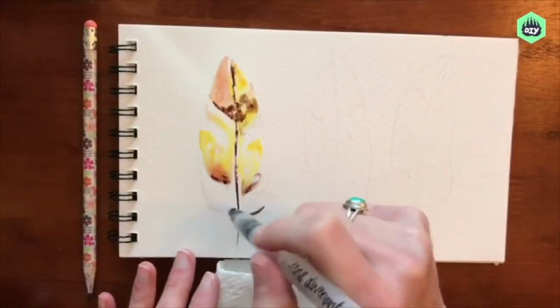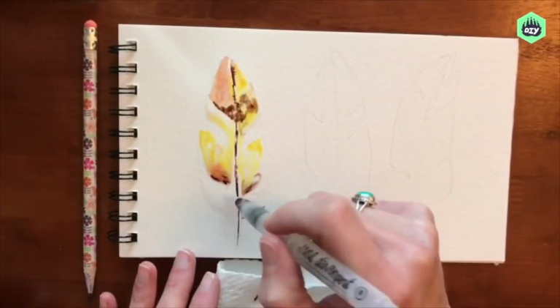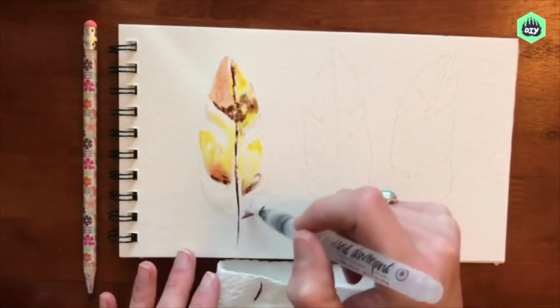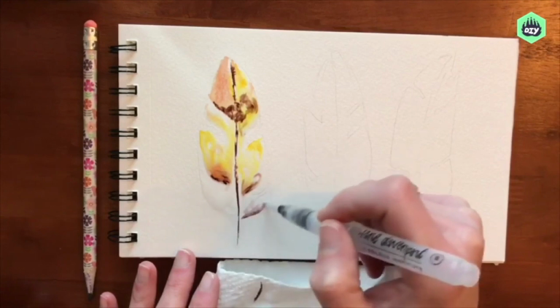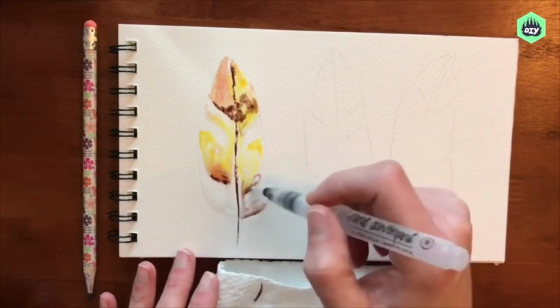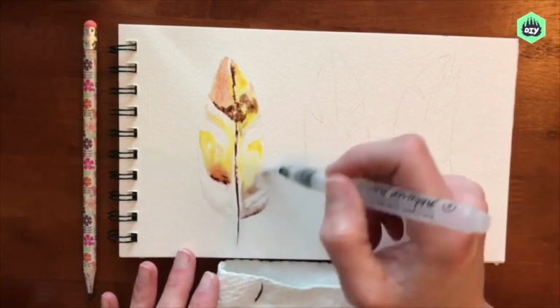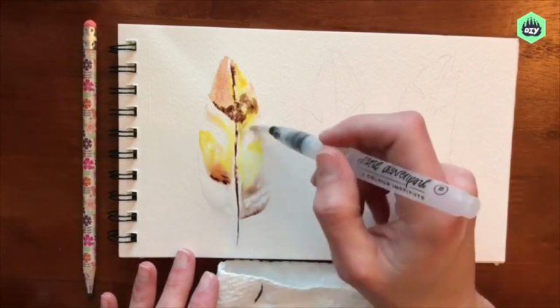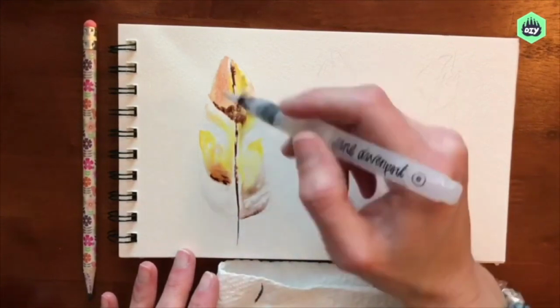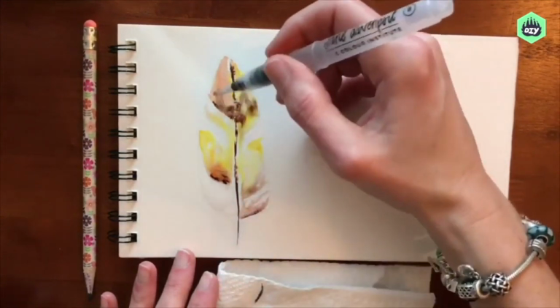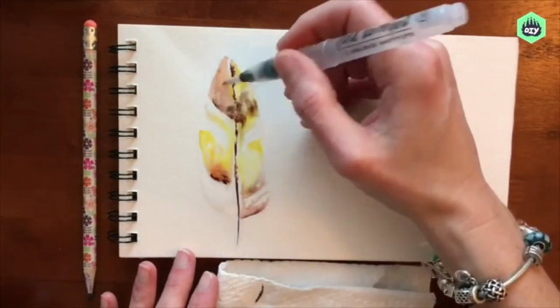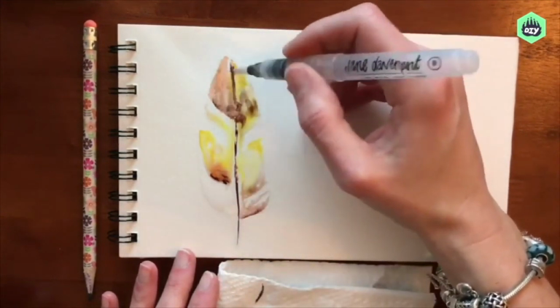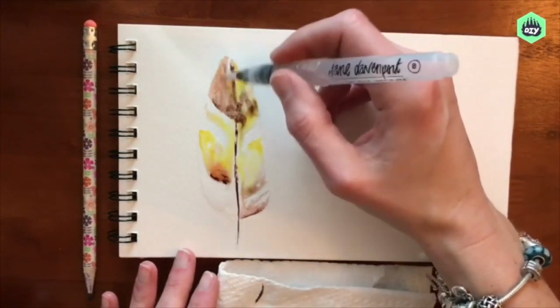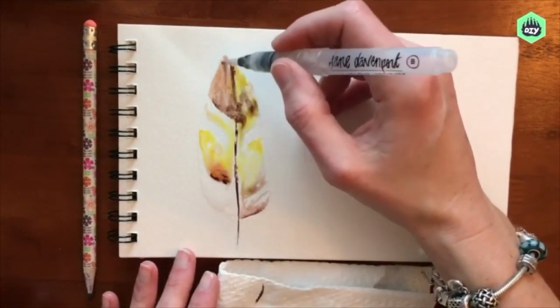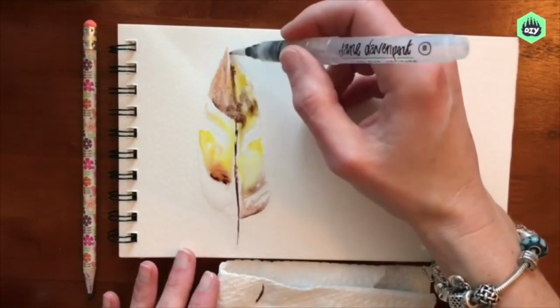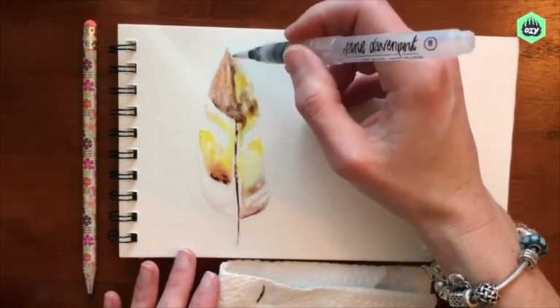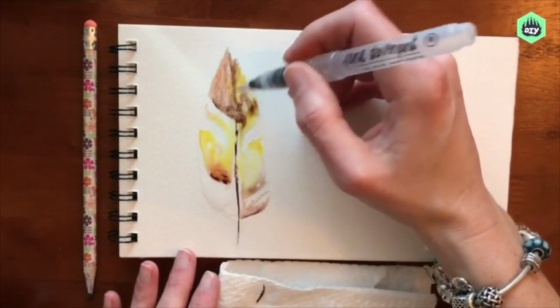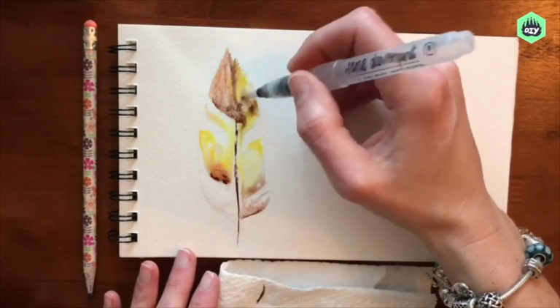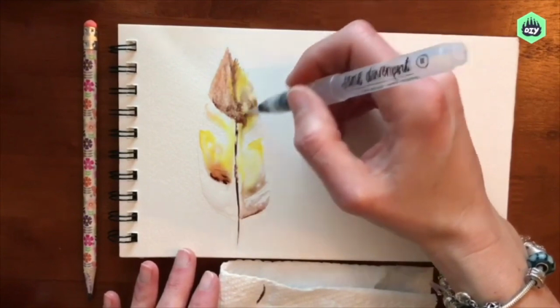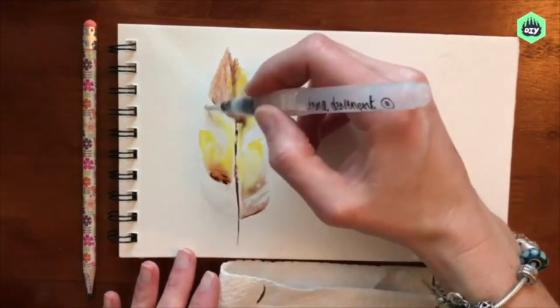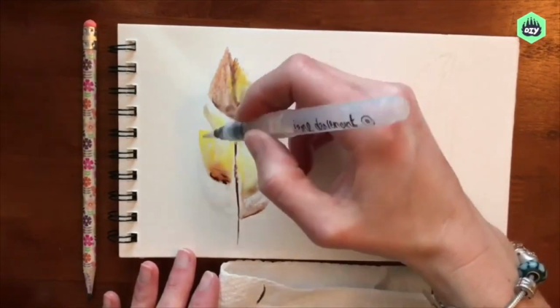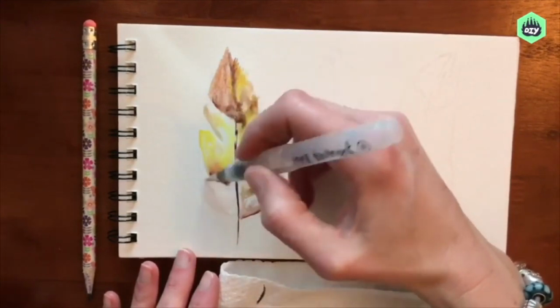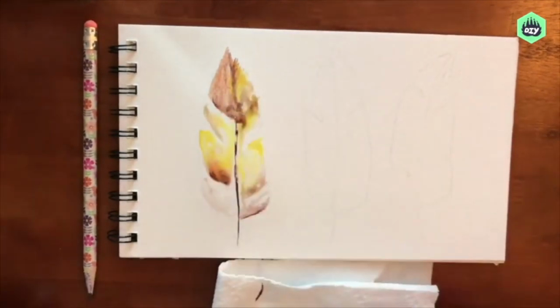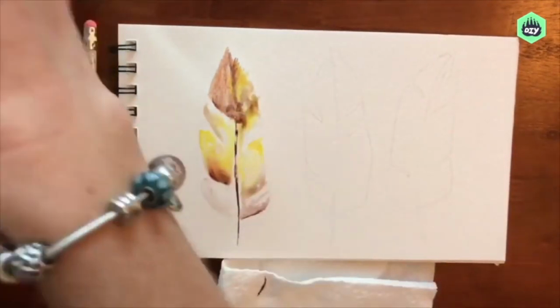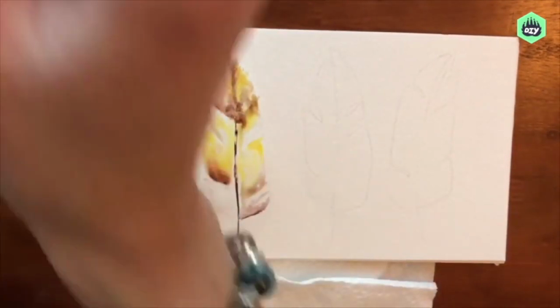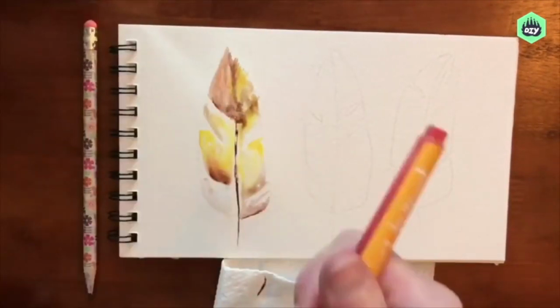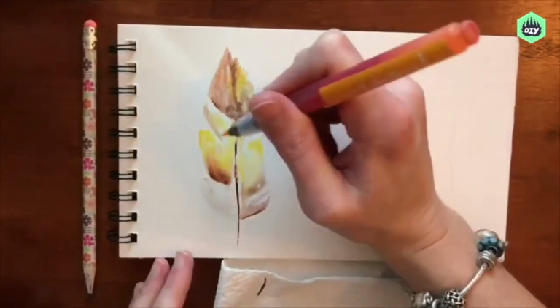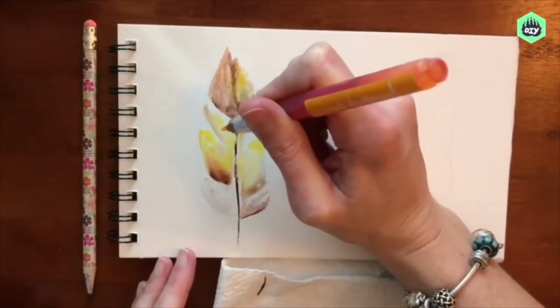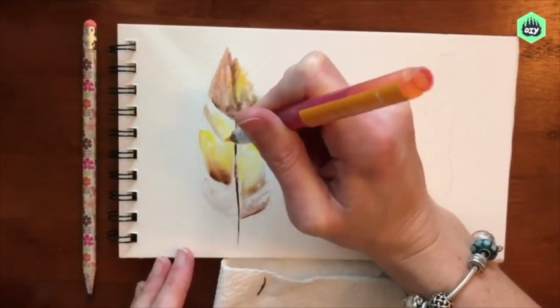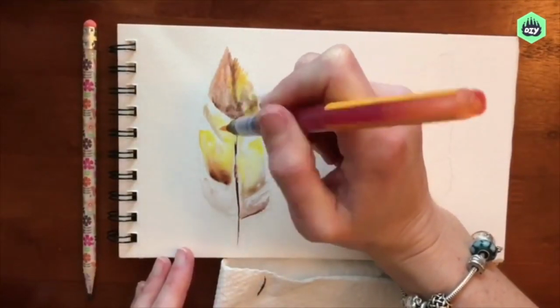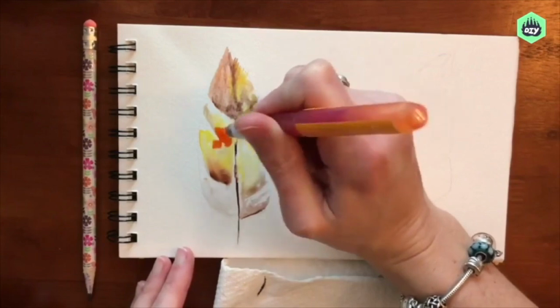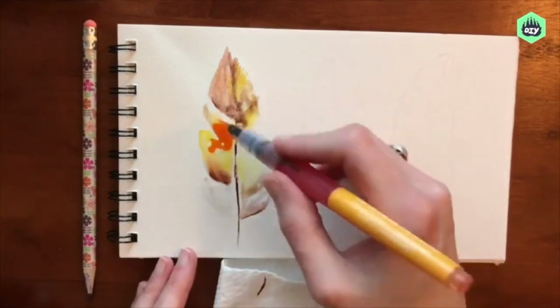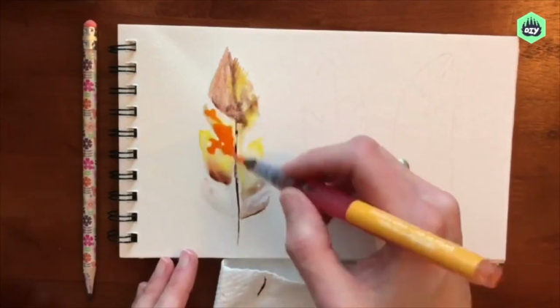You can see how I can pull and blend the colors together using my water brush. And if you were doing this with a normal pan paint set and a paint brush, you would just do this with your paint brush.